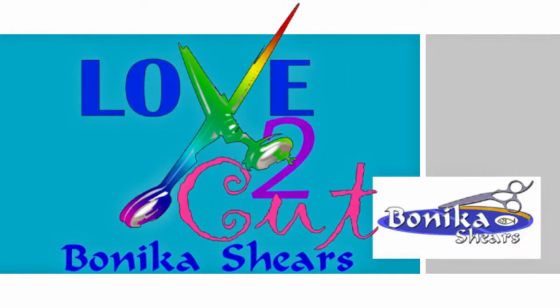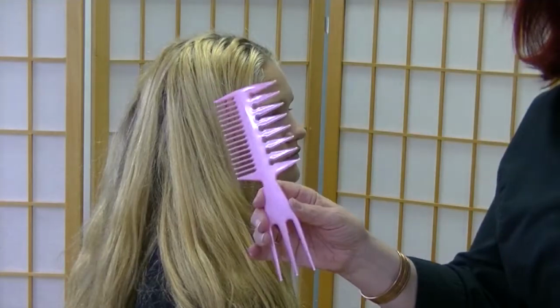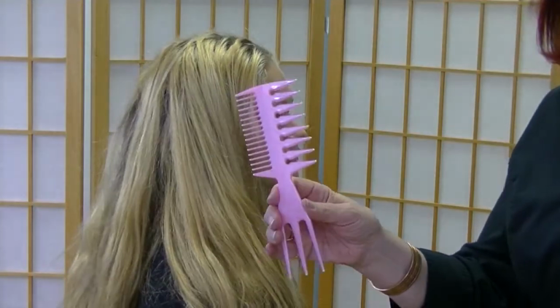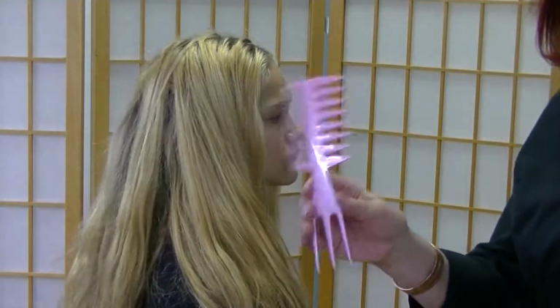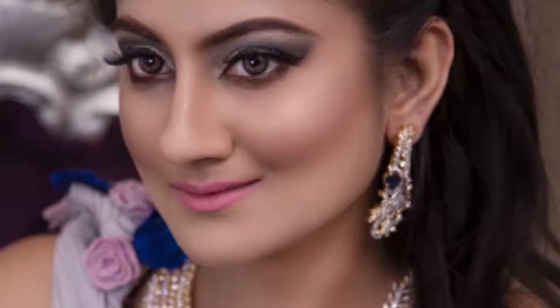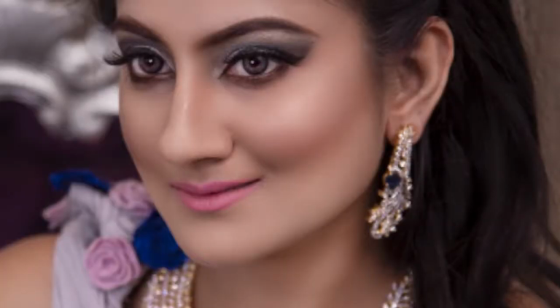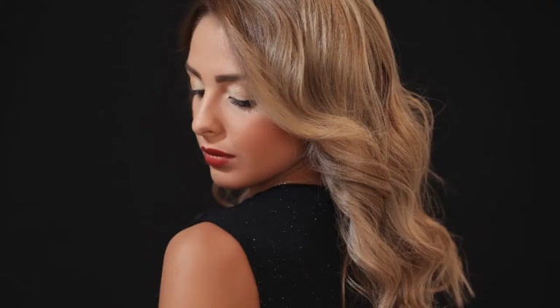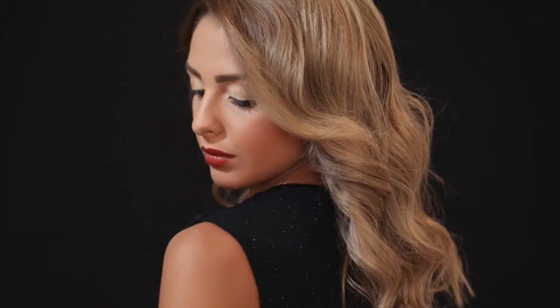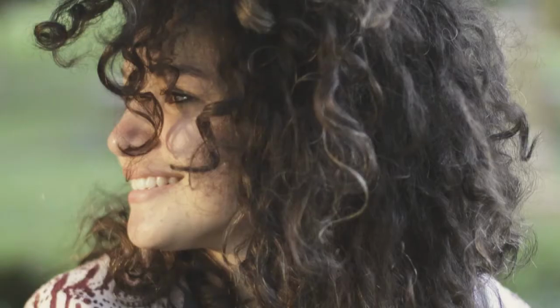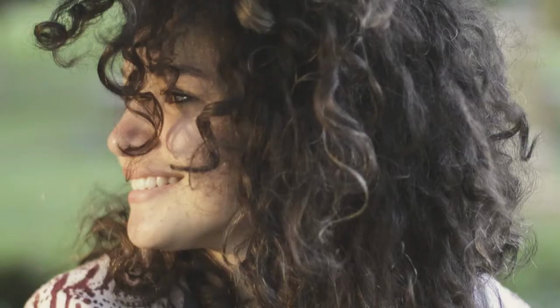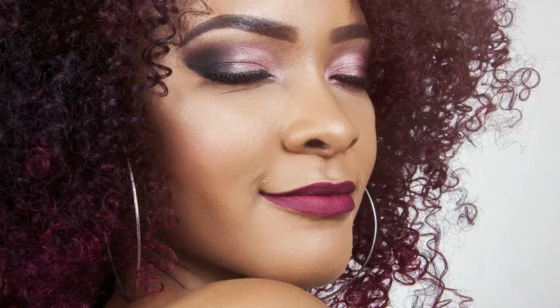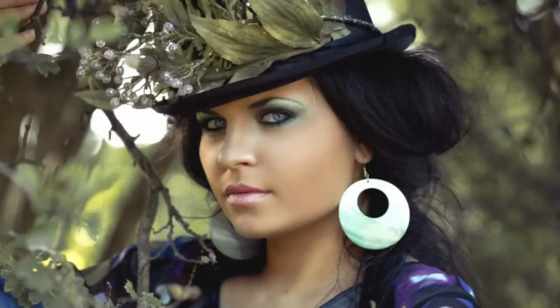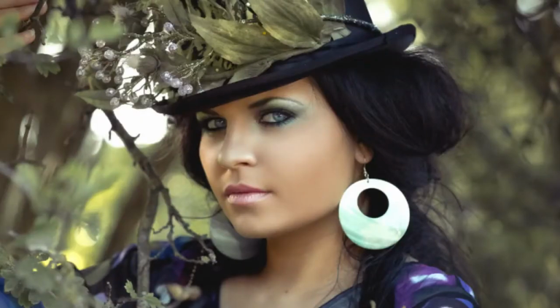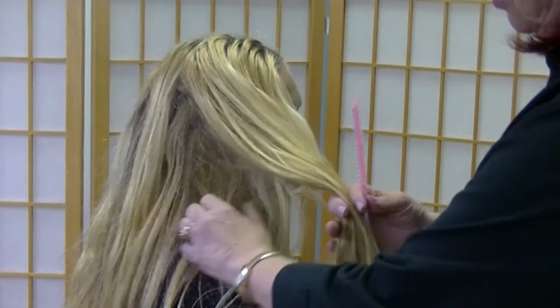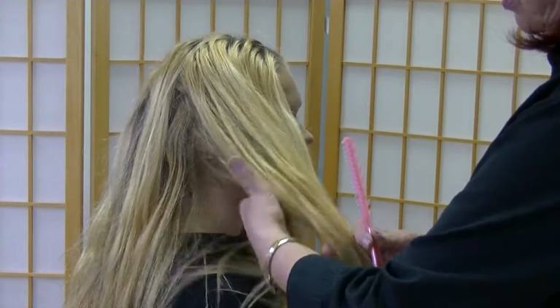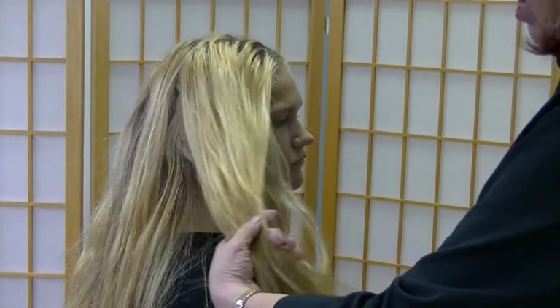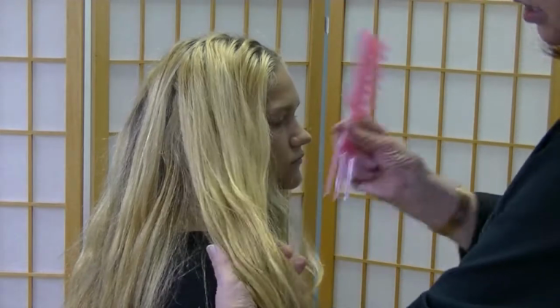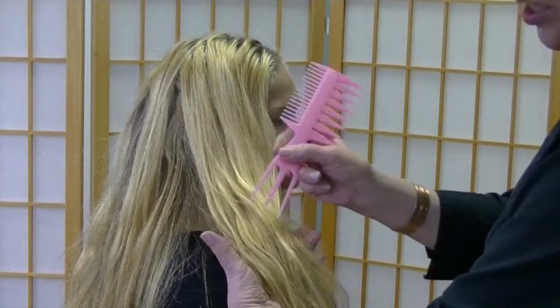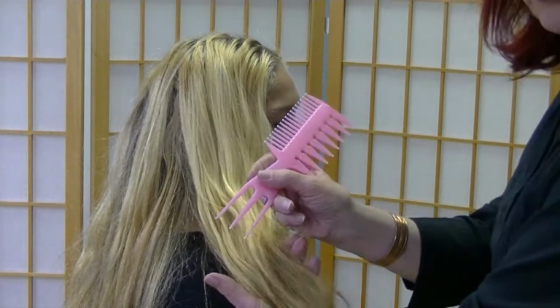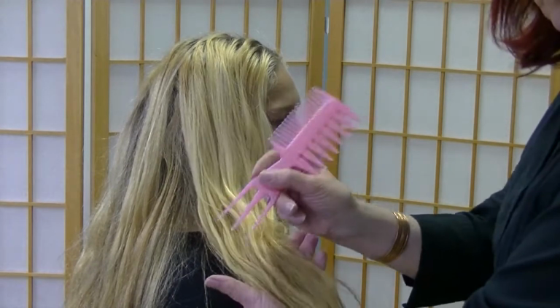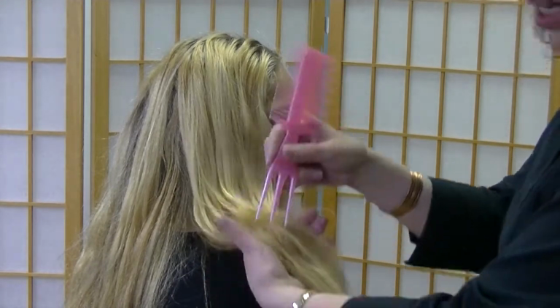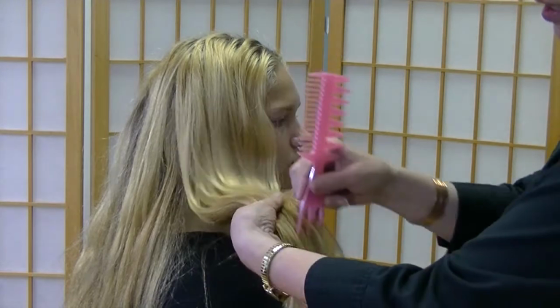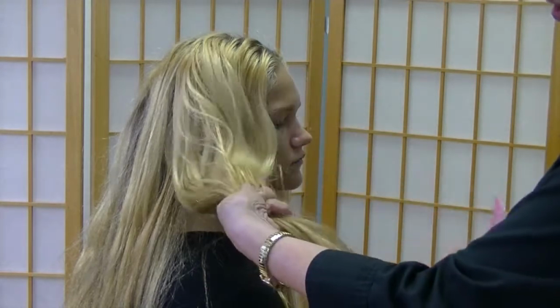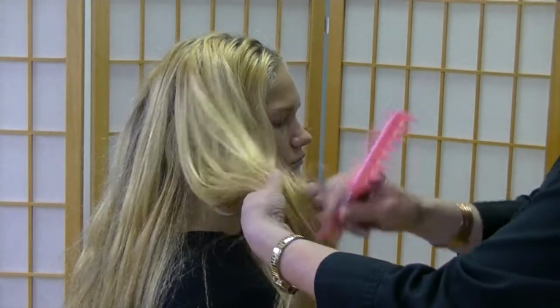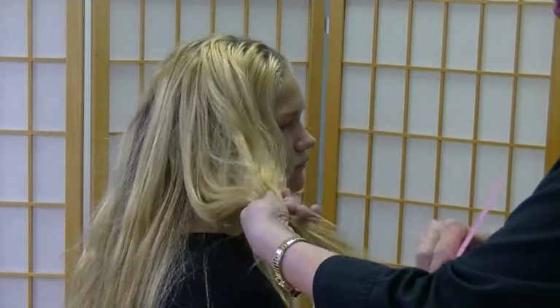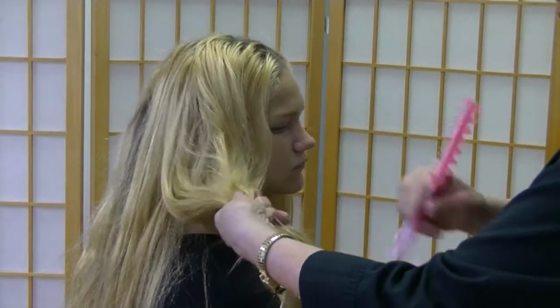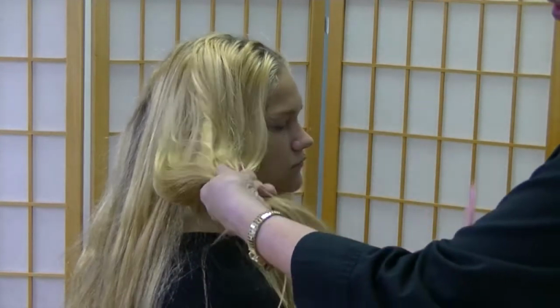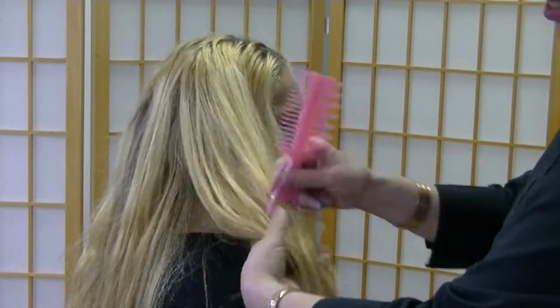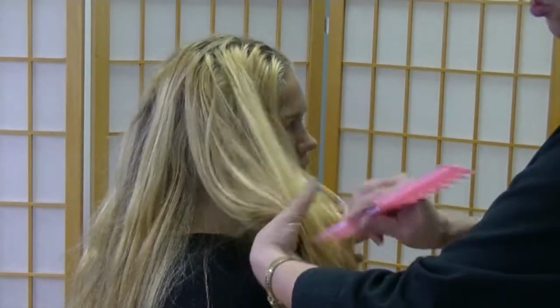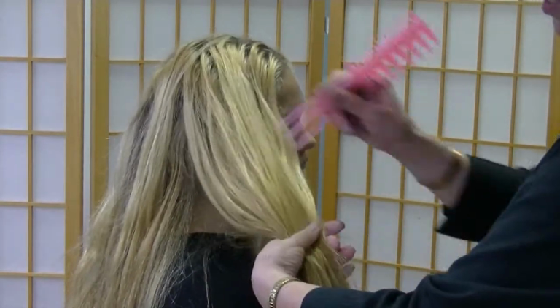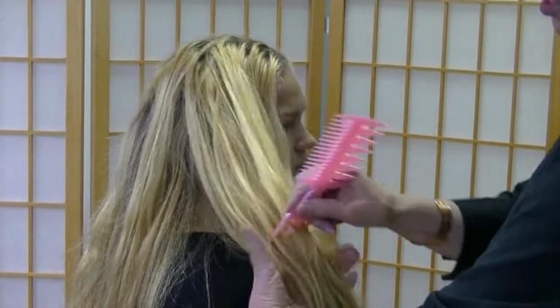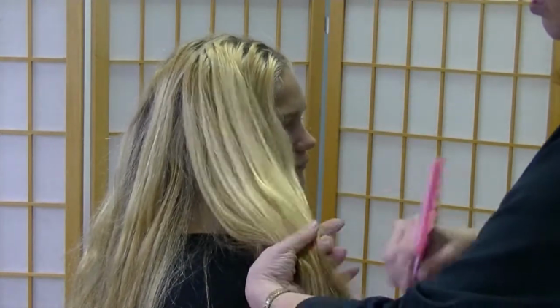The fish comb is ideal for all textures of hair. When you're combing tangles, the ideal part is to use the wide teeth — the three — come in and get your major tangles out.